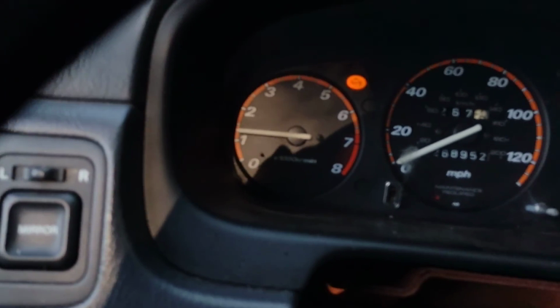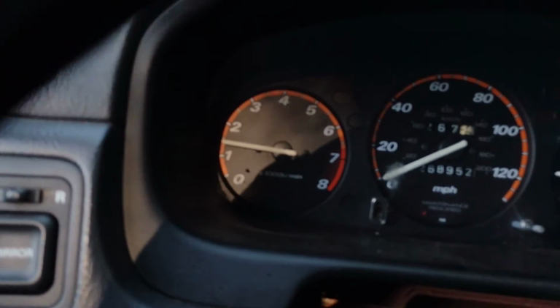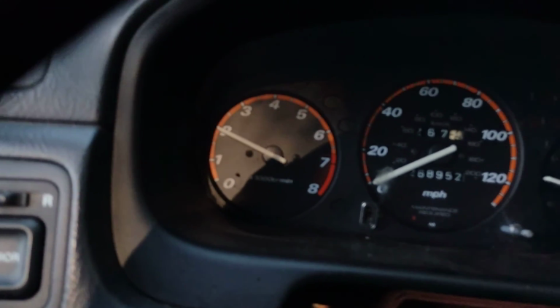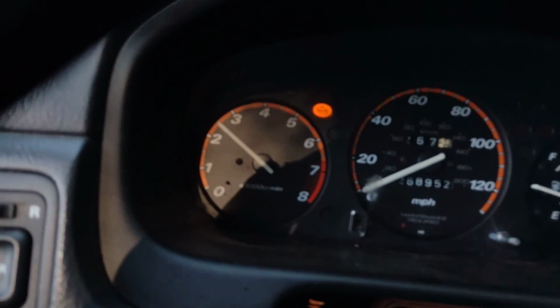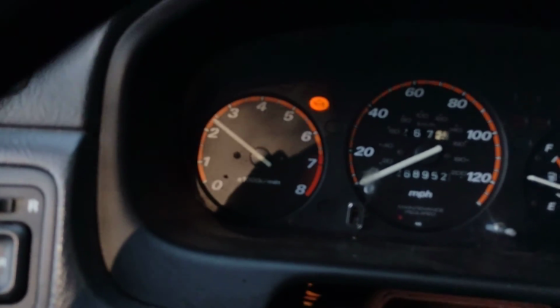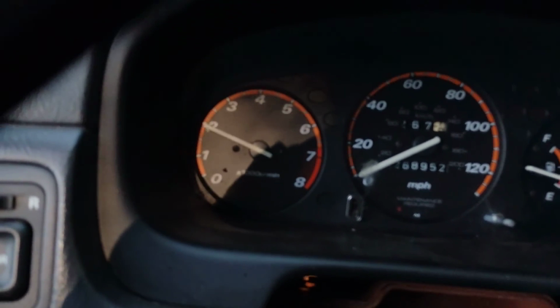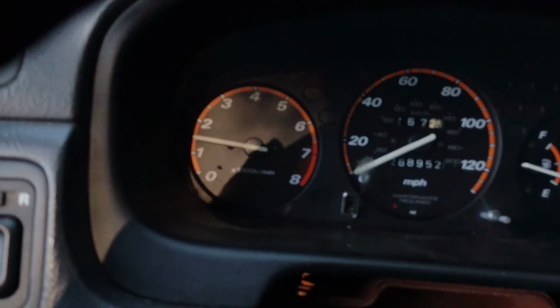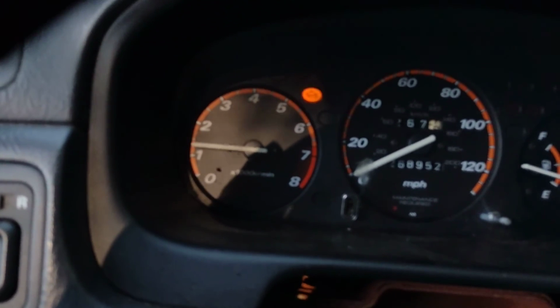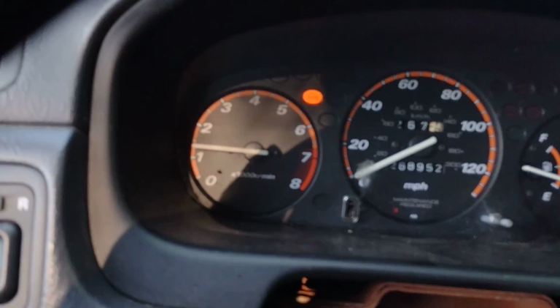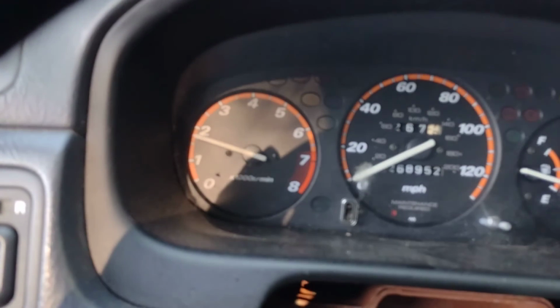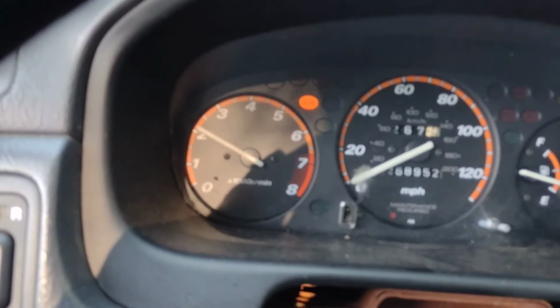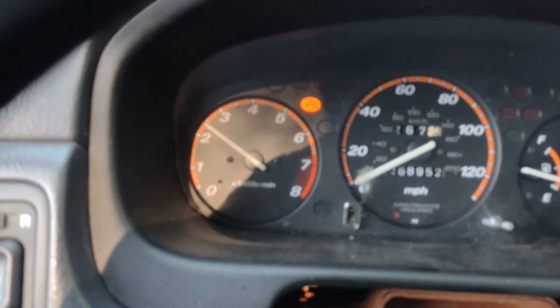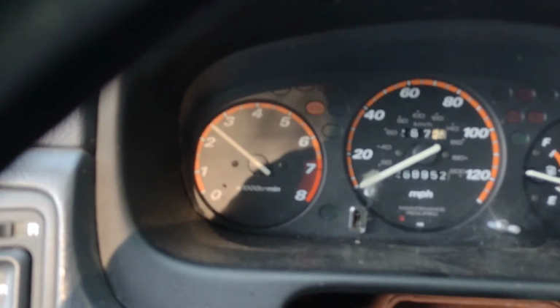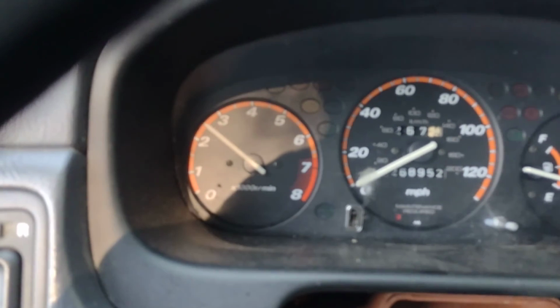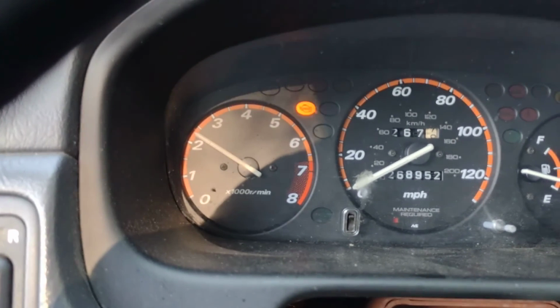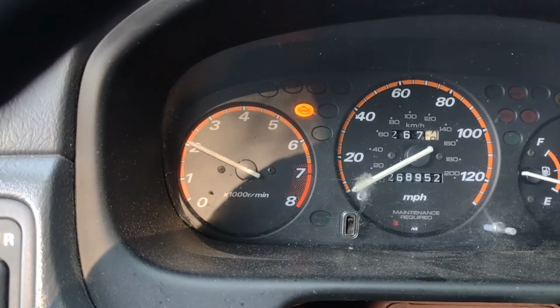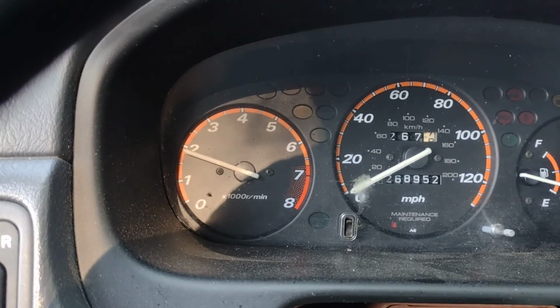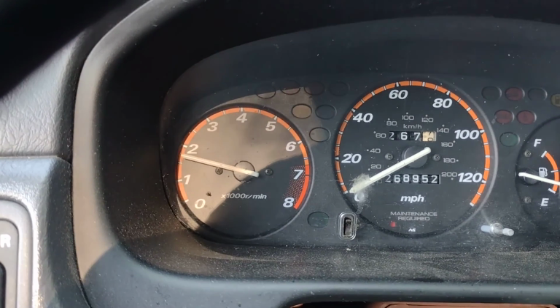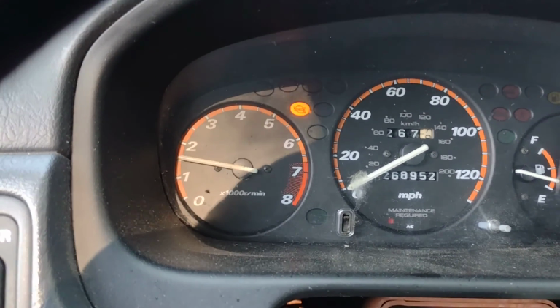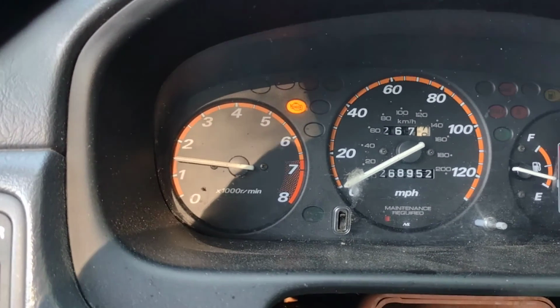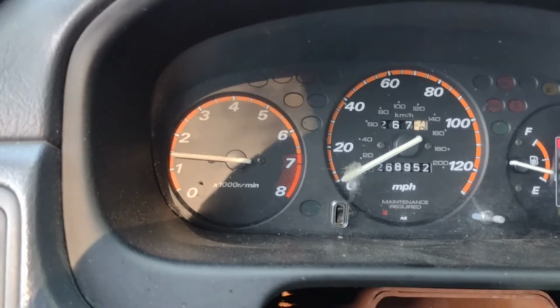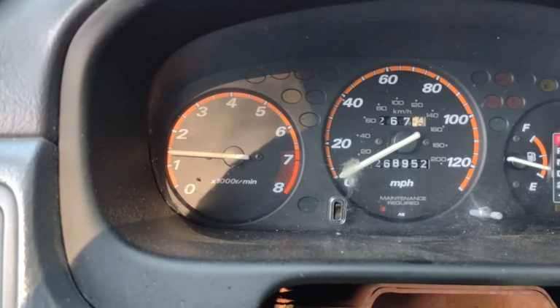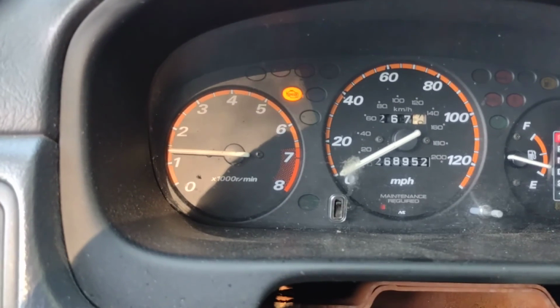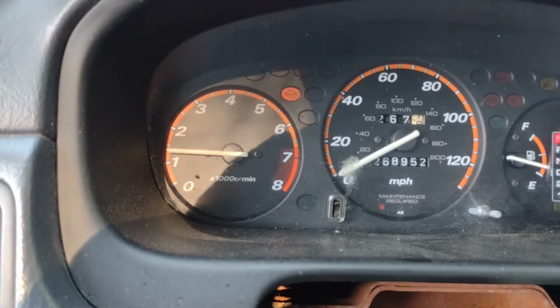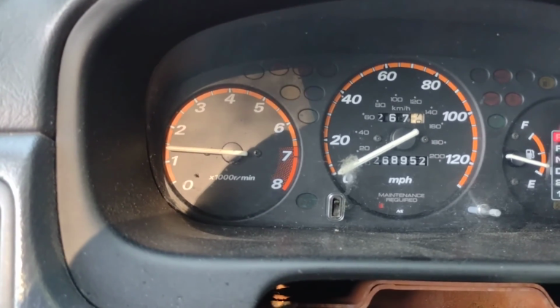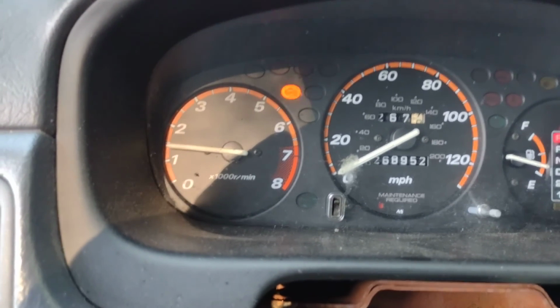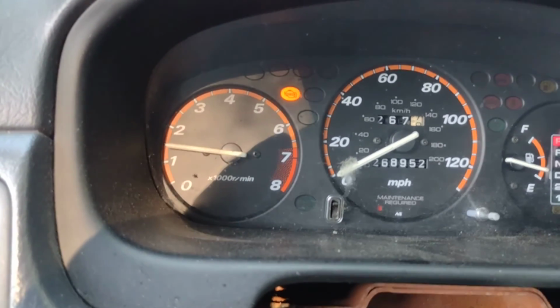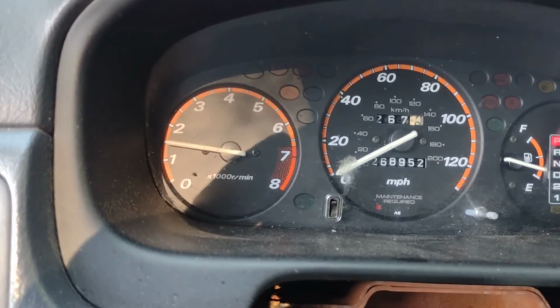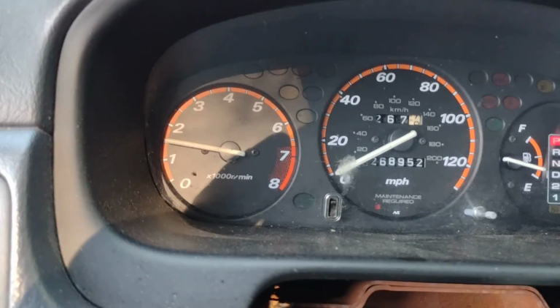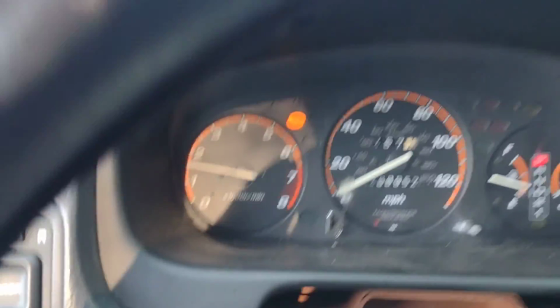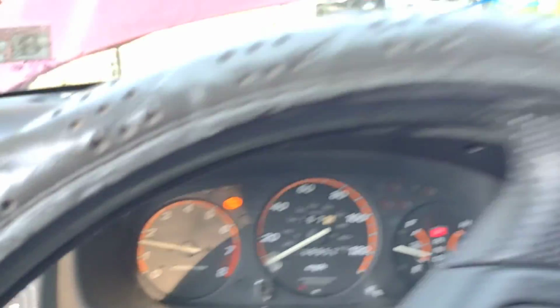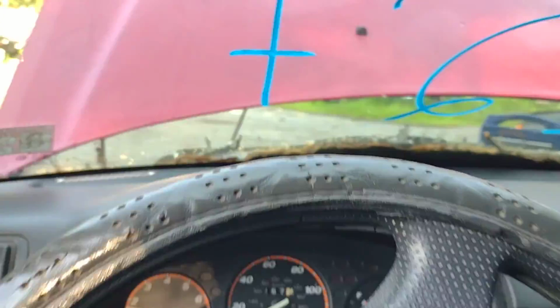That engine is very upset. You can see we got the flashing check engine light because it is currently misfiring badly. We have 268,952 on the mileage.